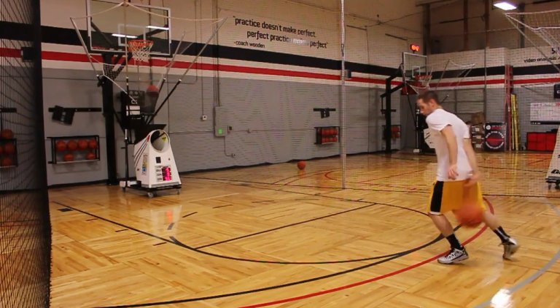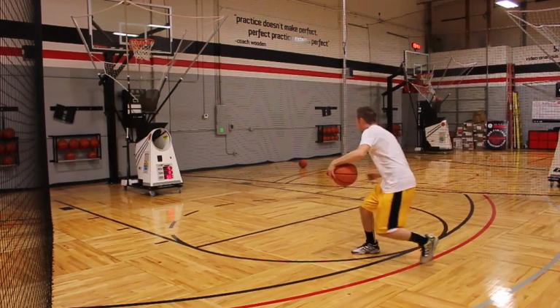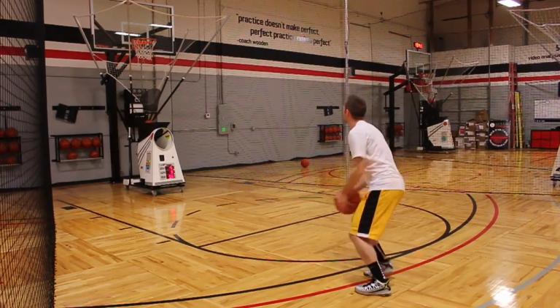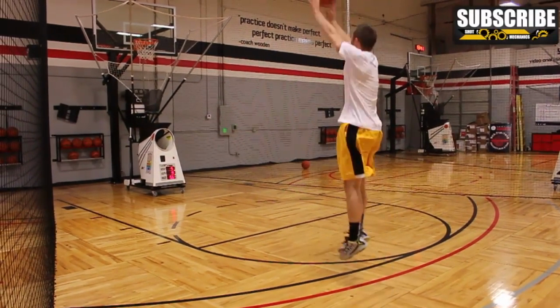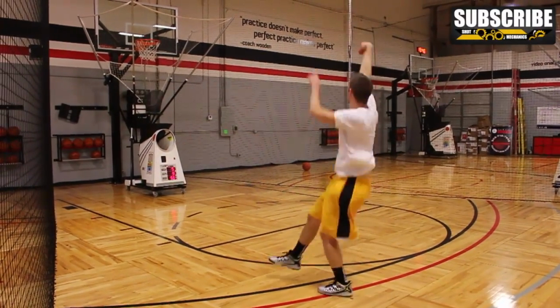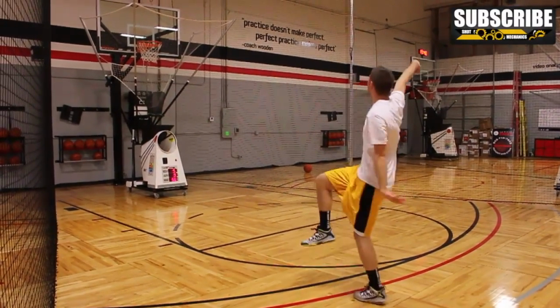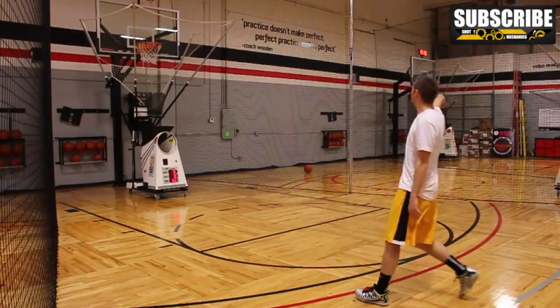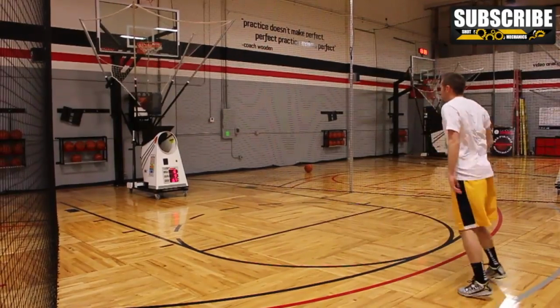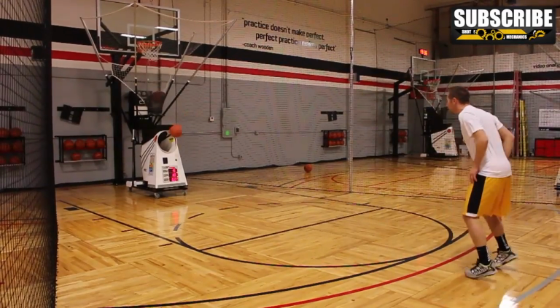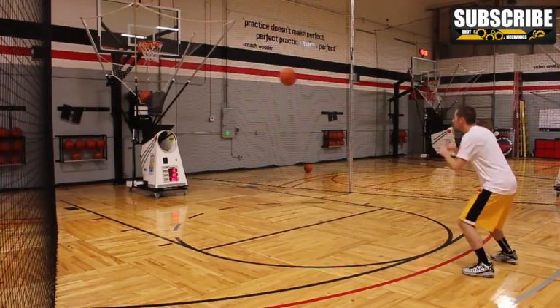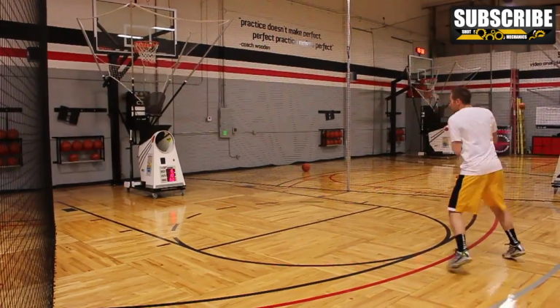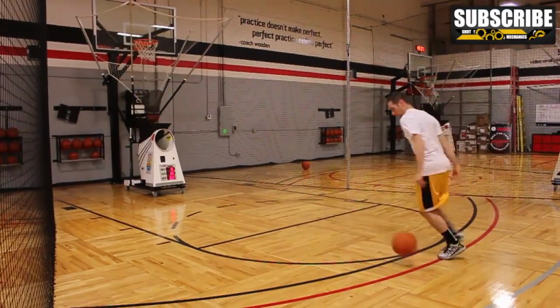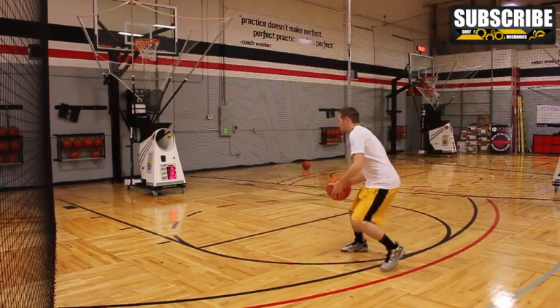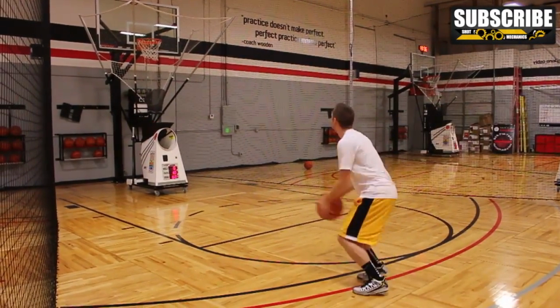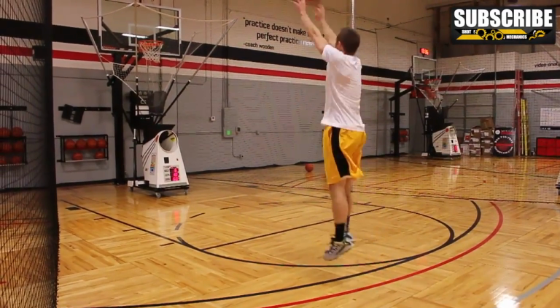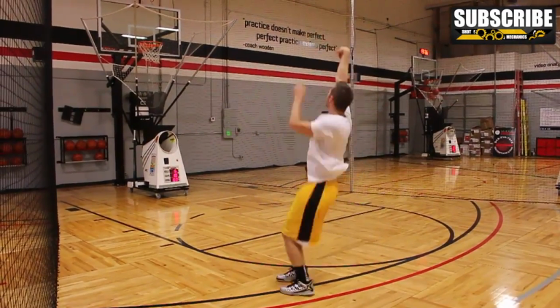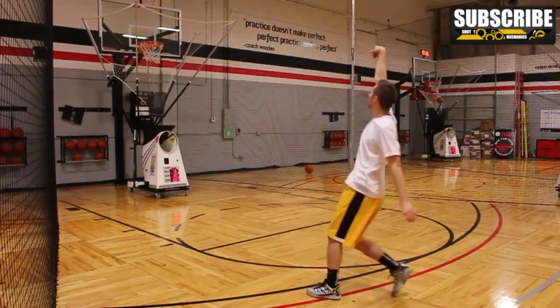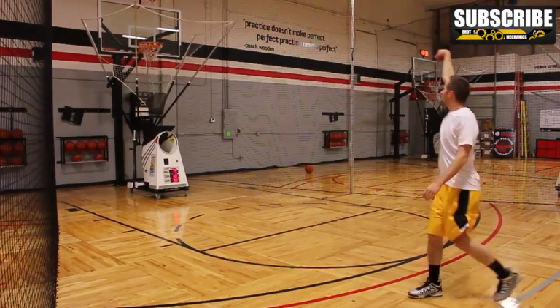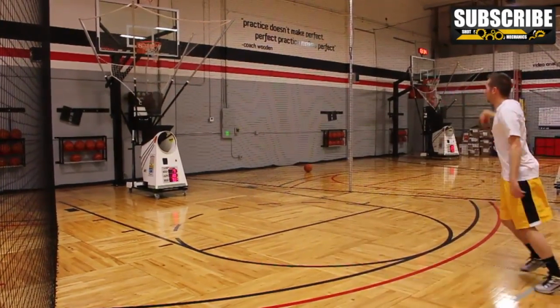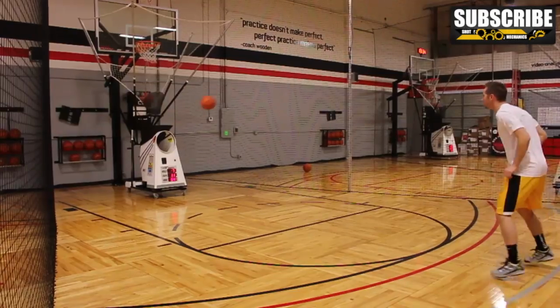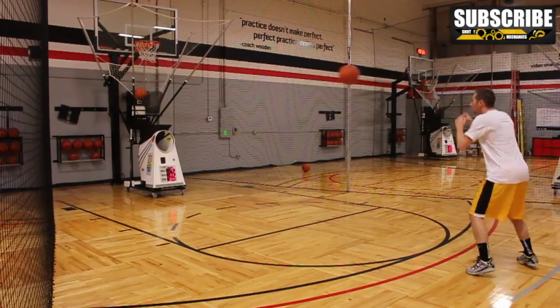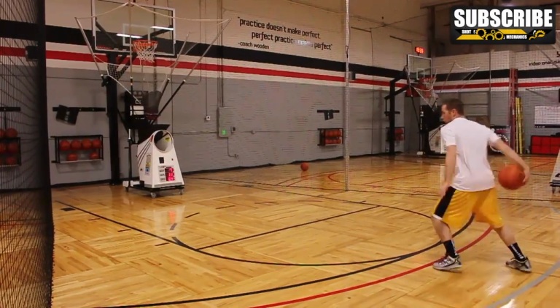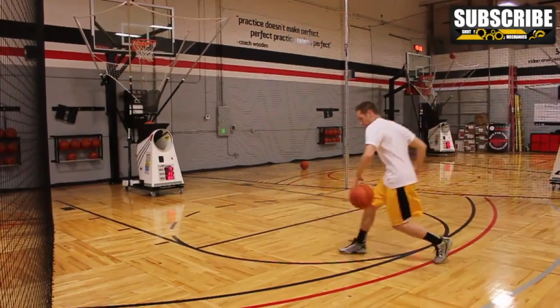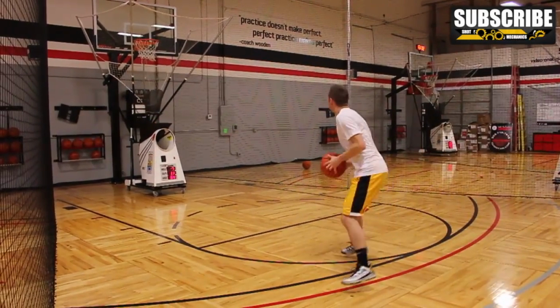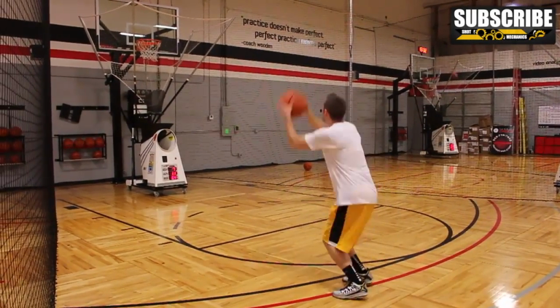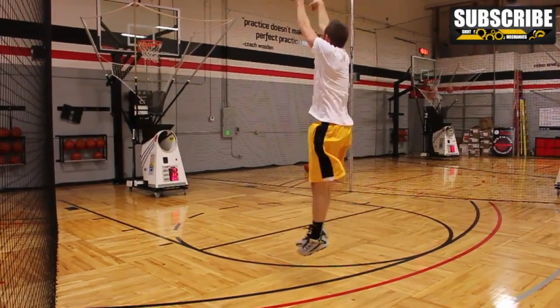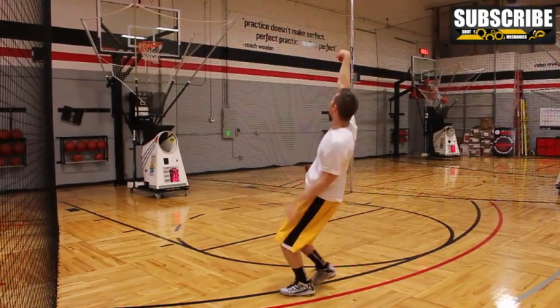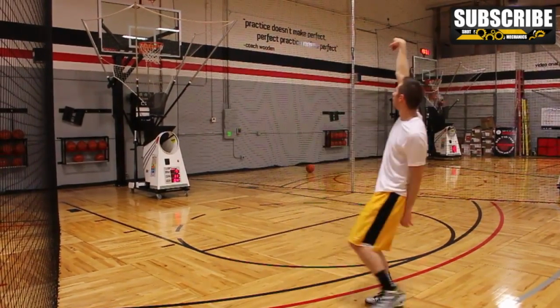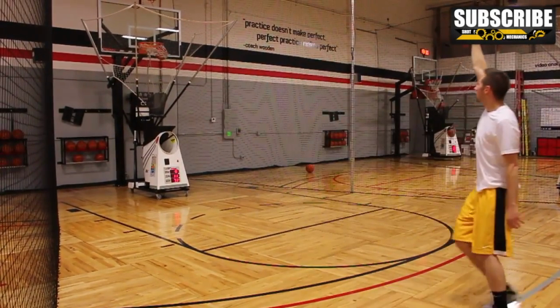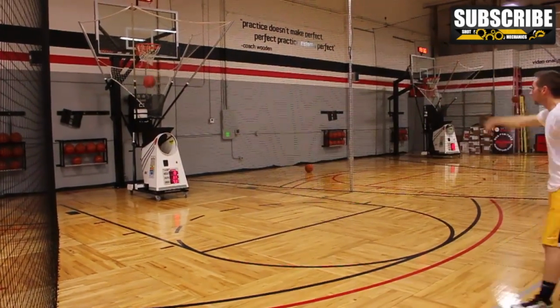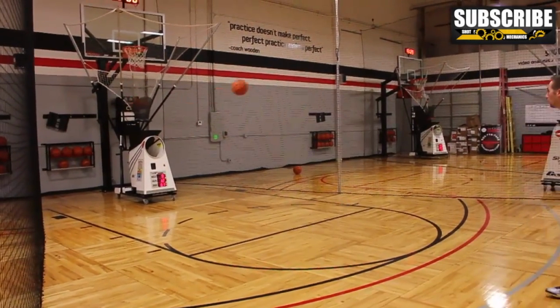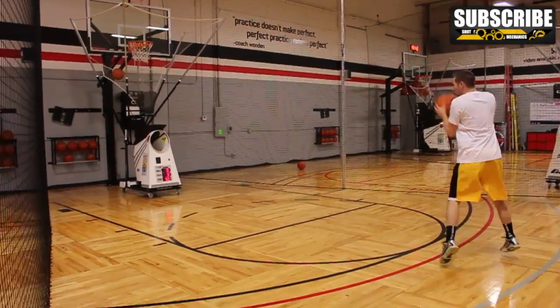Hey, coach Colin Castella here. We recently had some equipment trouble, so we're gonna do a little bit different breakdown this week. I'm gonna break down one of my favorite moves: the behind-the-back step back. It's pretty rare and one that you can get a lot of great looks from, especially for game winners.